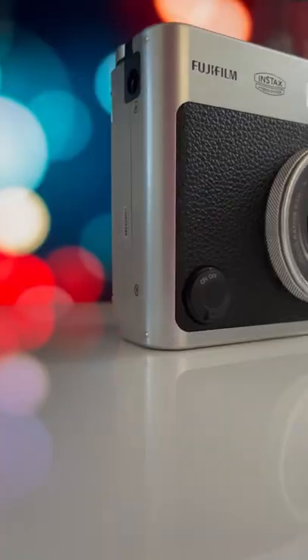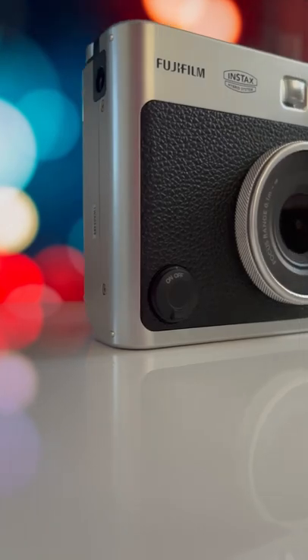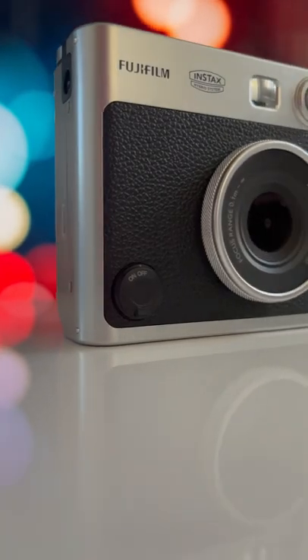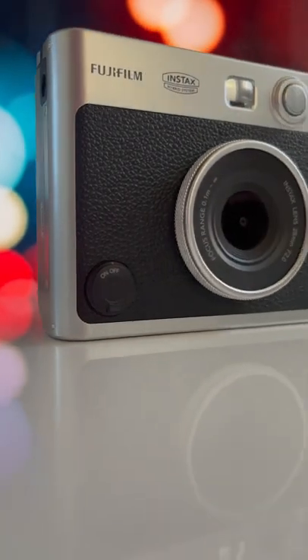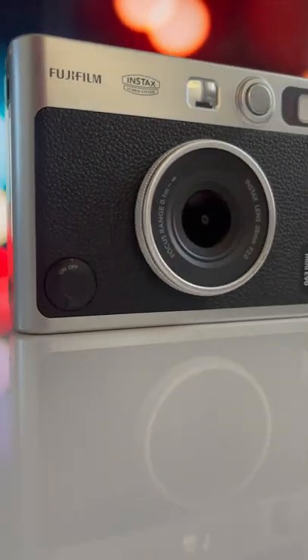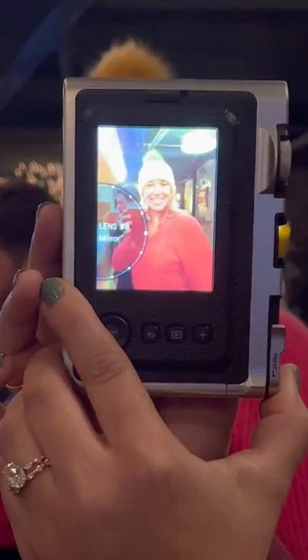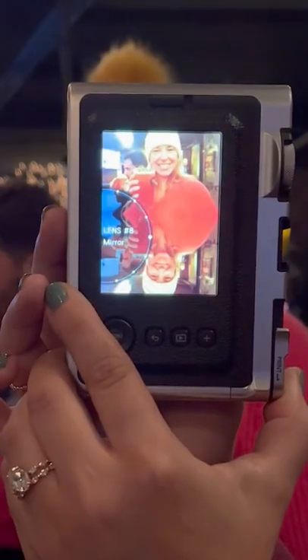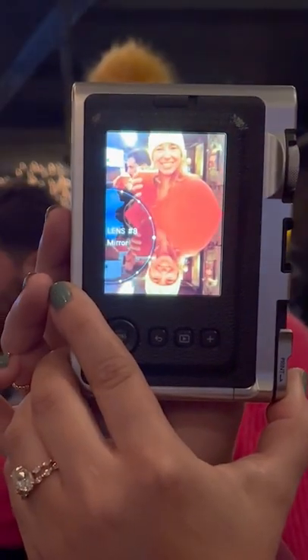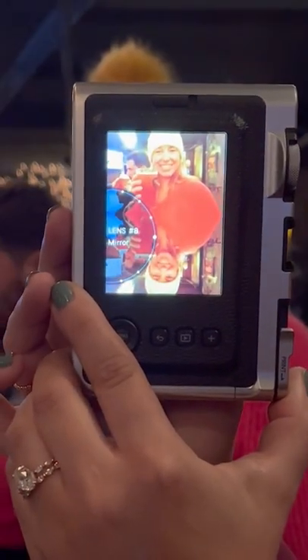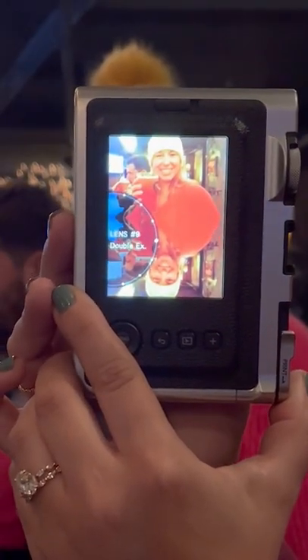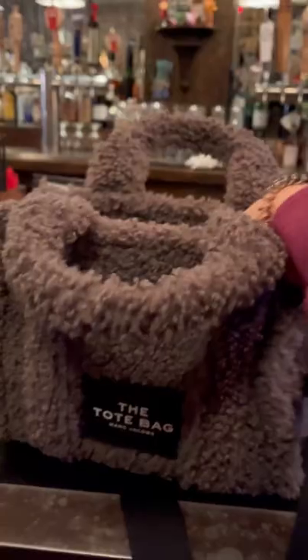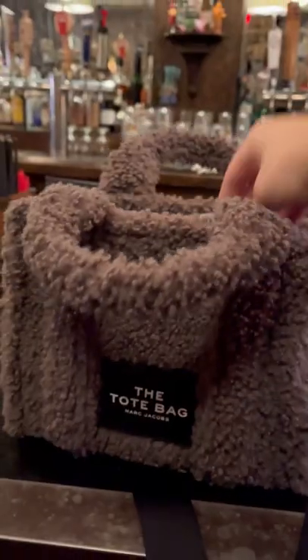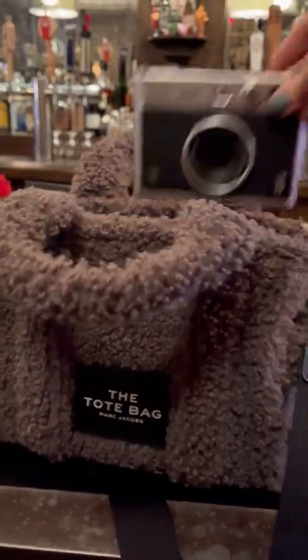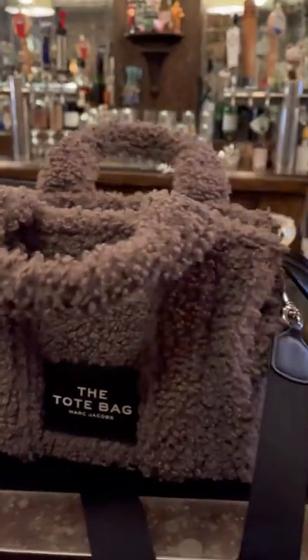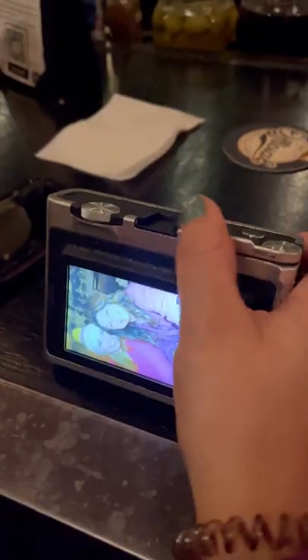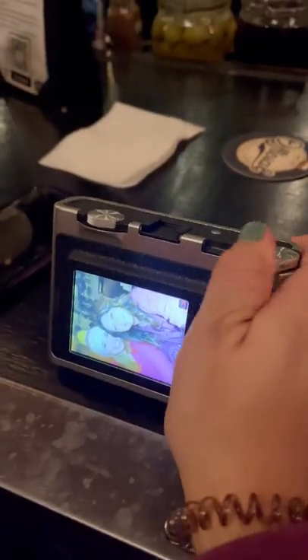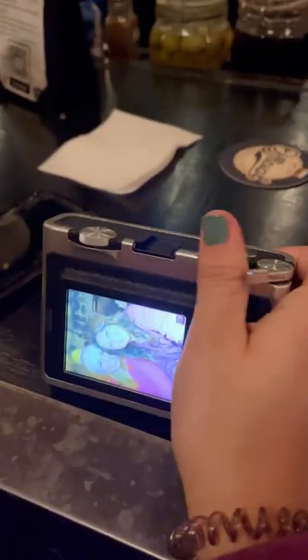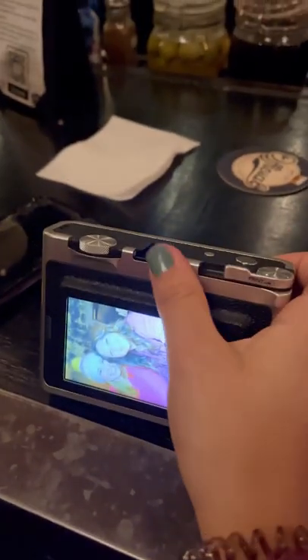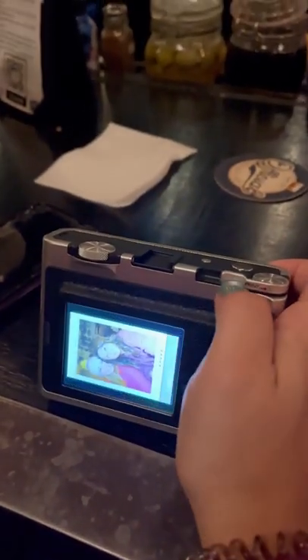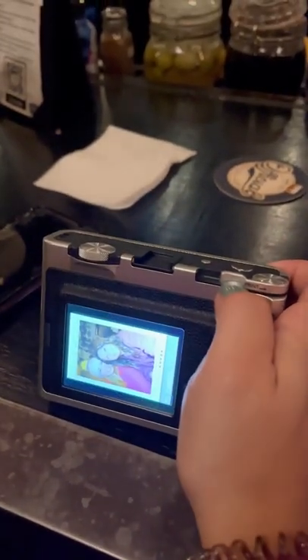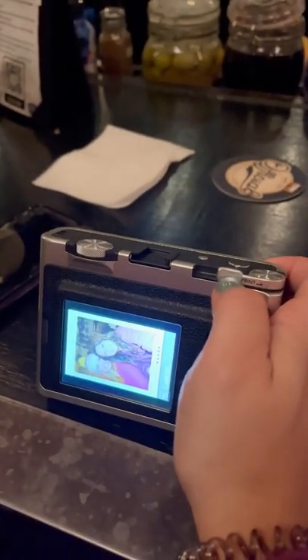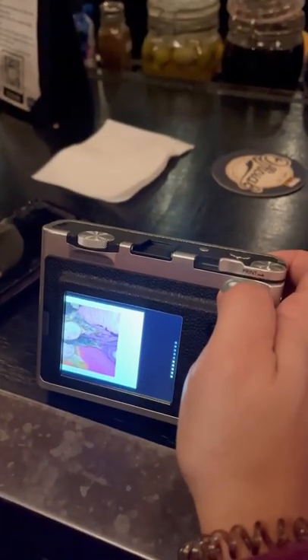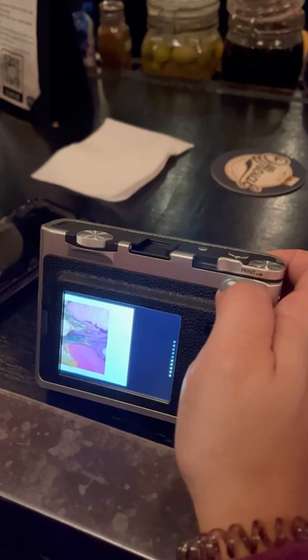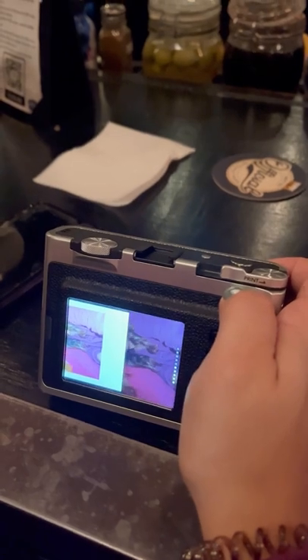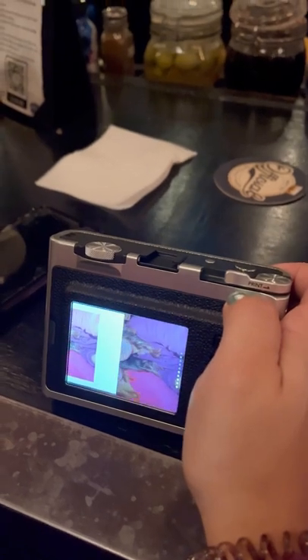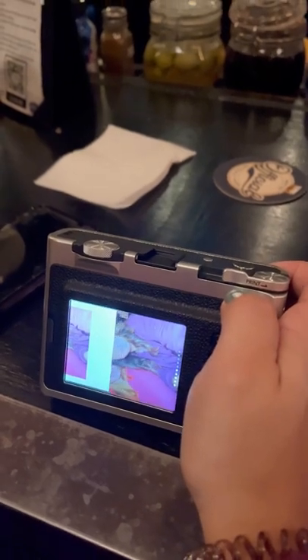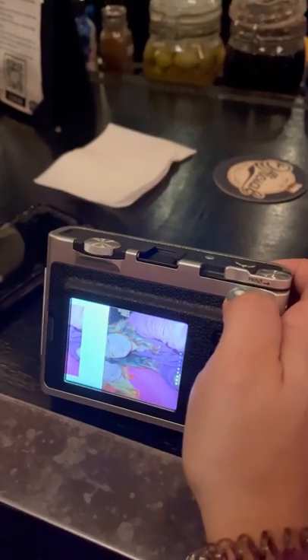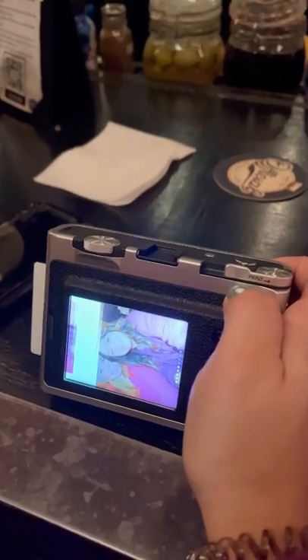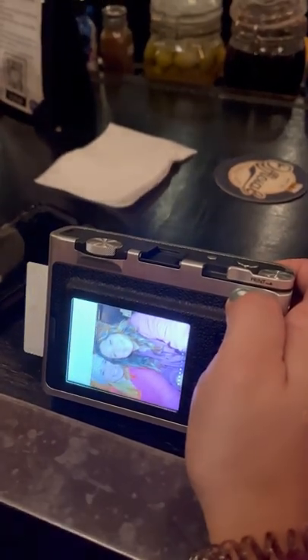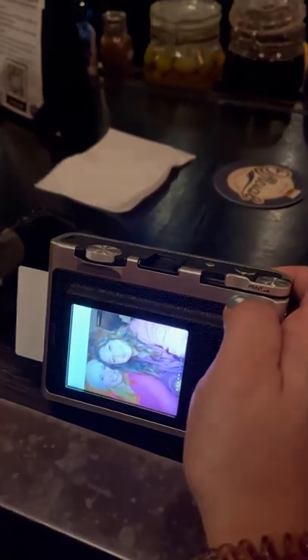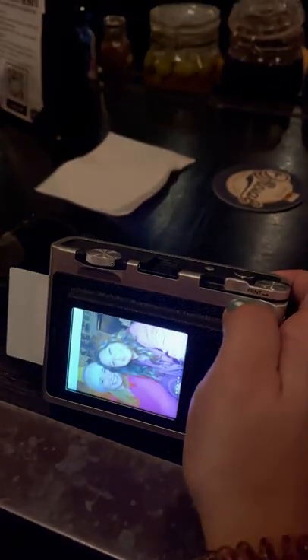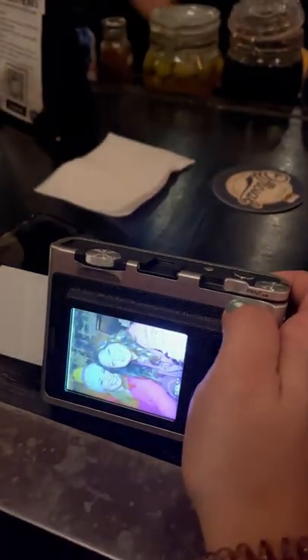It's got a sleek yet retro look, new filters and effects to play with, and it's small enough to fit in a small bag. With the new Mini Evo Hybrid, you manually print your photos with the lever to make sure it's the shot you want, or you can reprint for everyone to take home a copy.